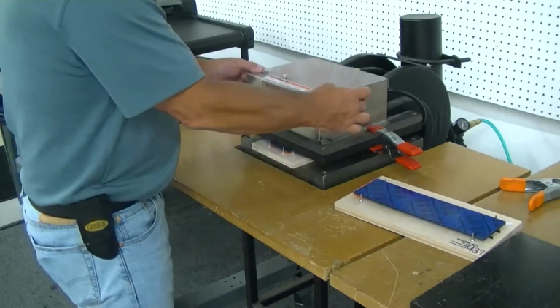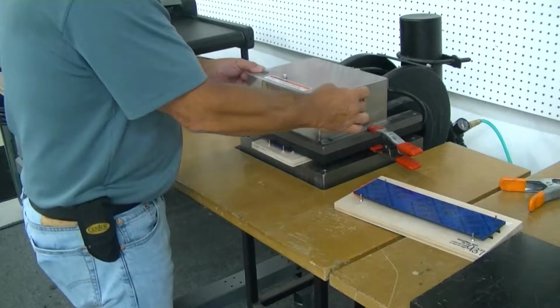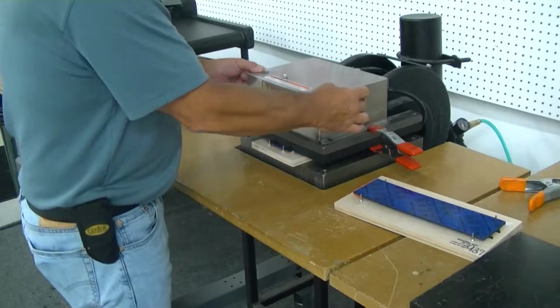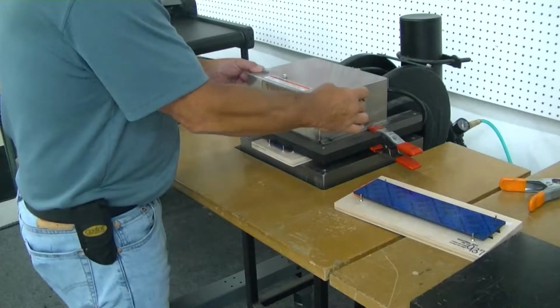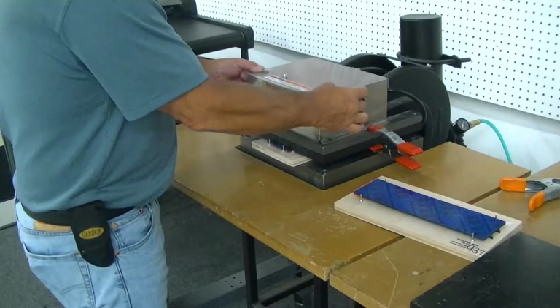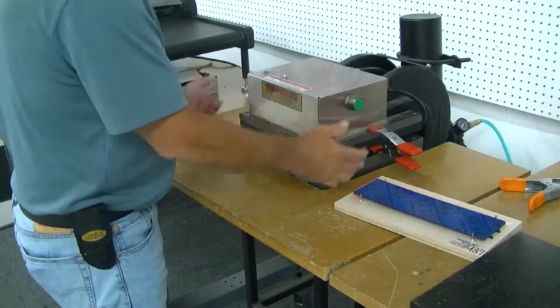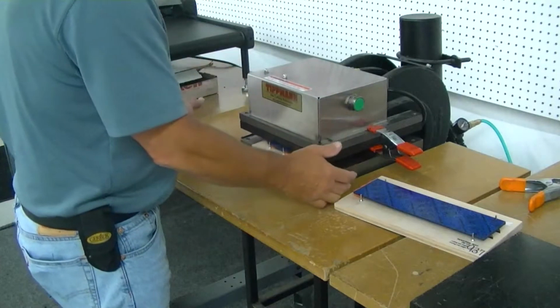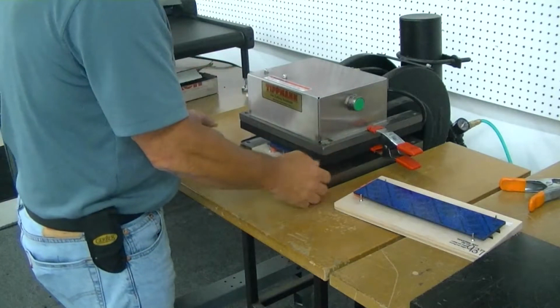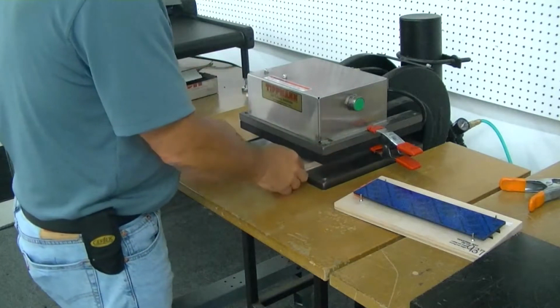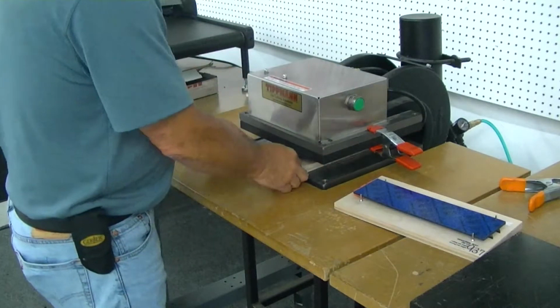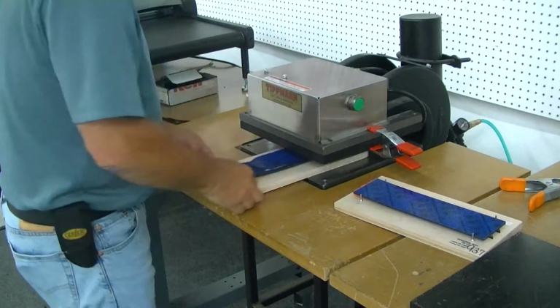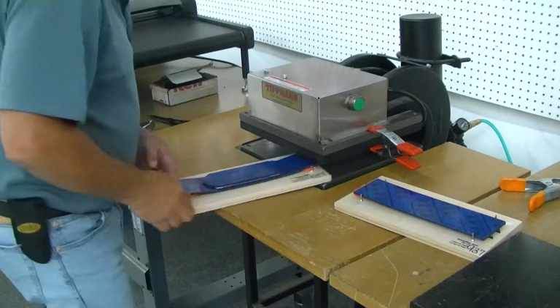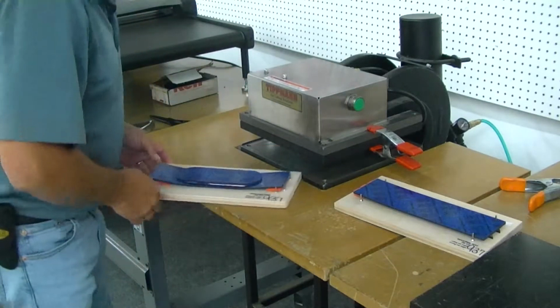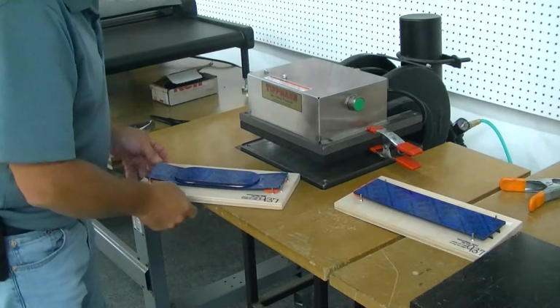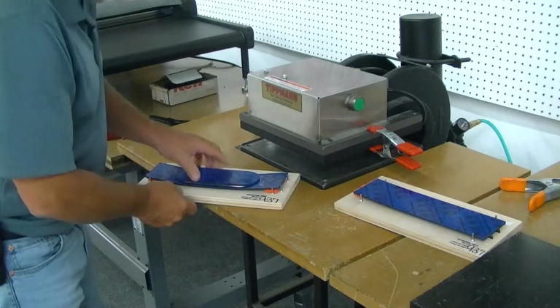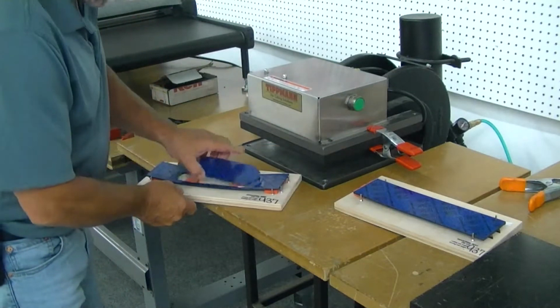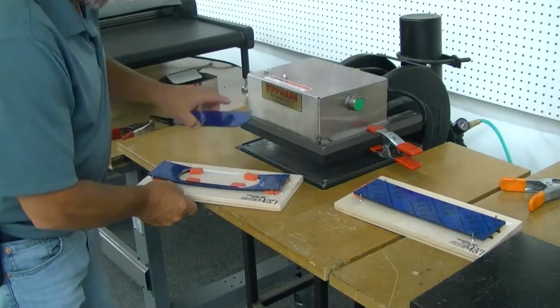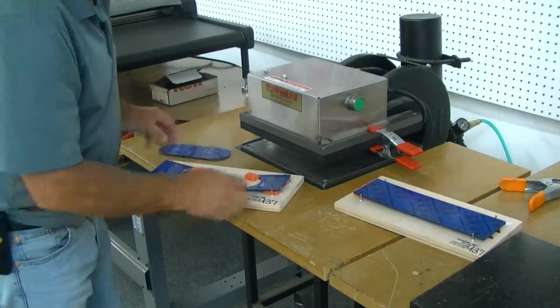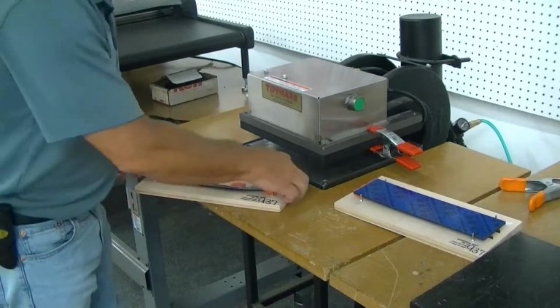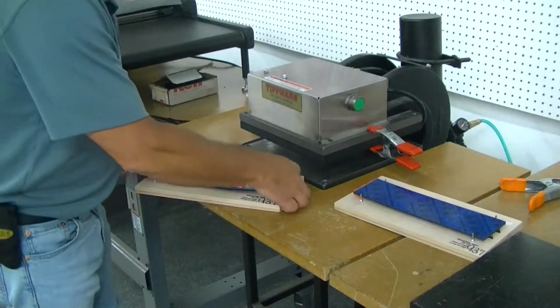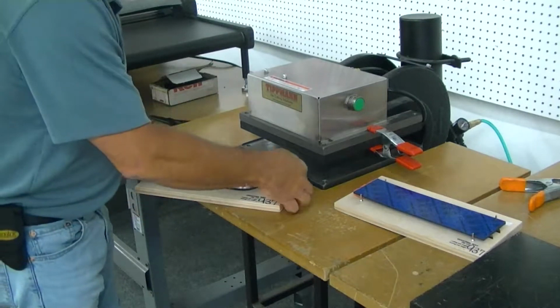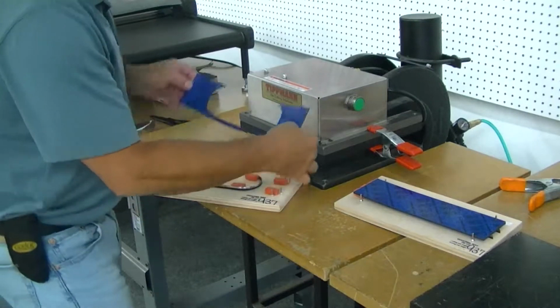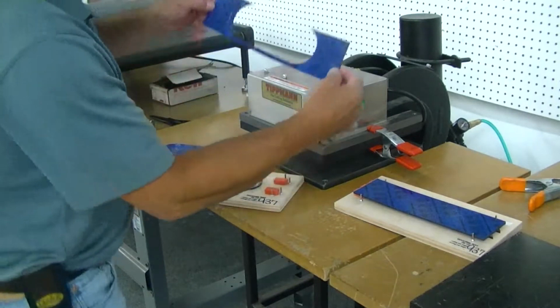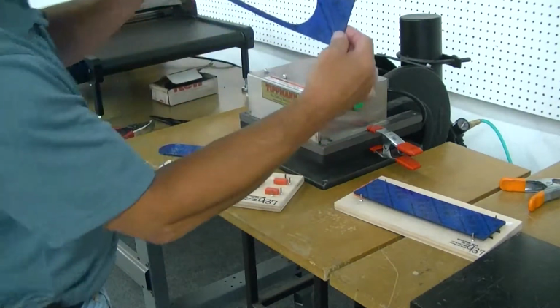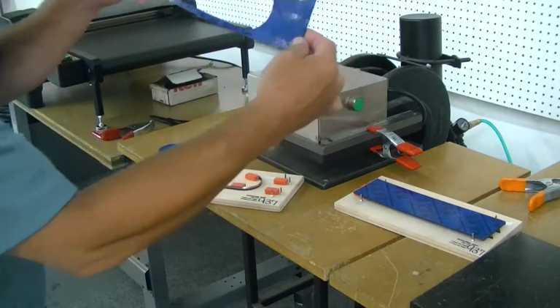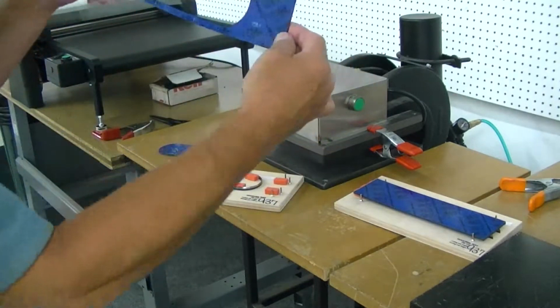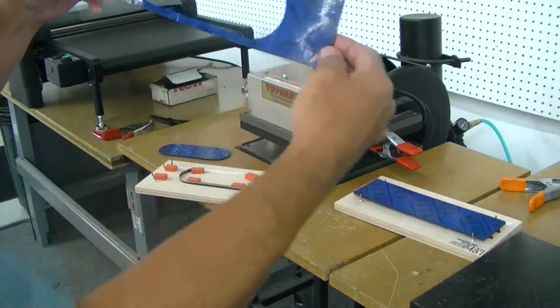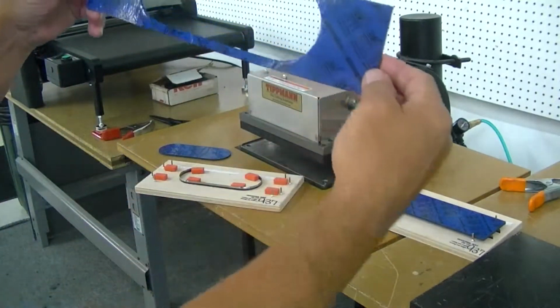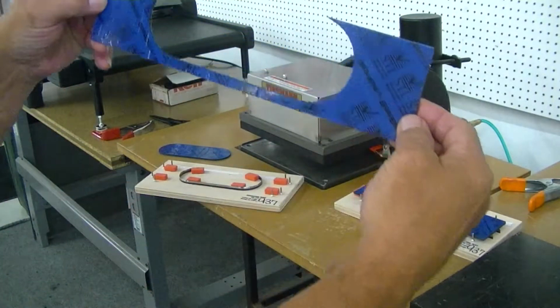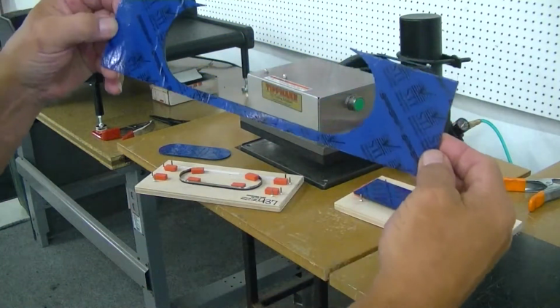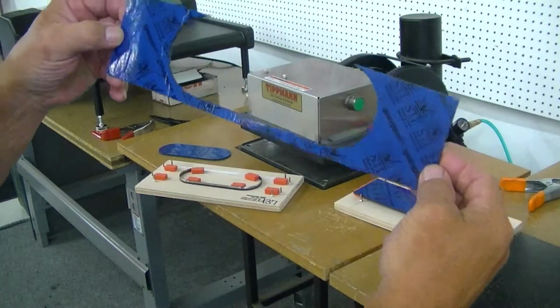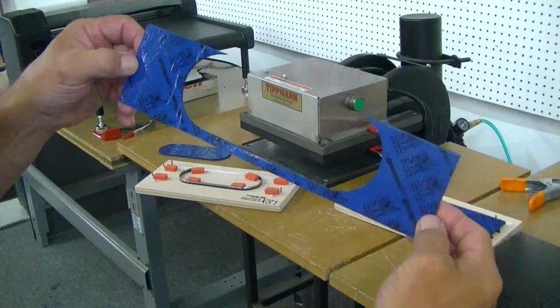So you're going to hit that, this piece comes out. There's your cut piece that you'll have.